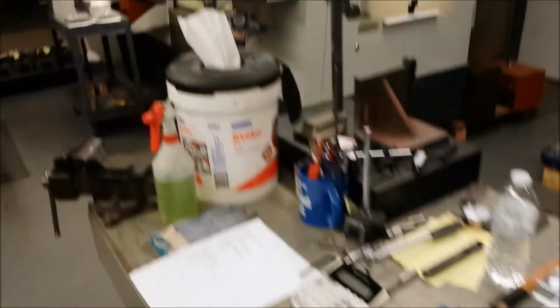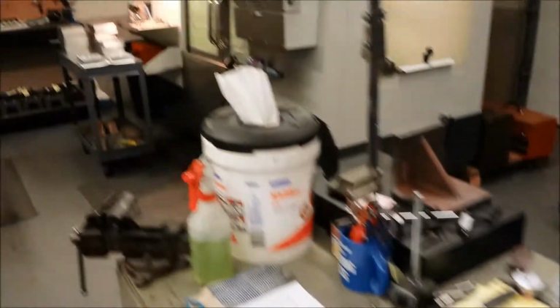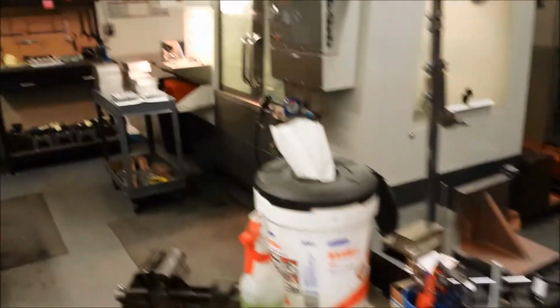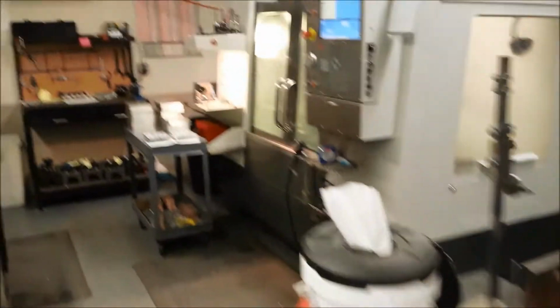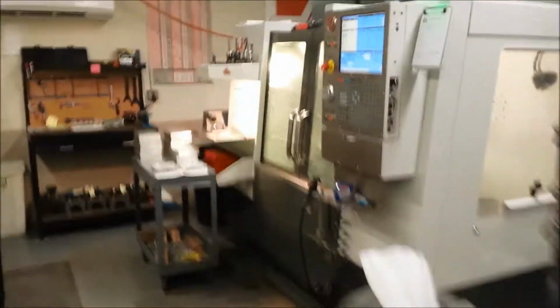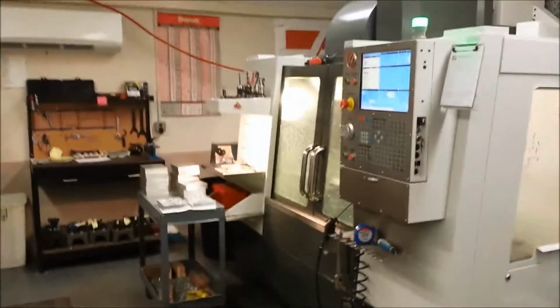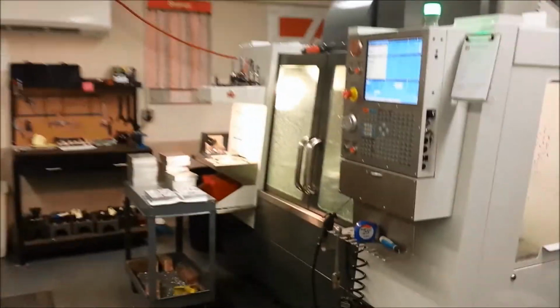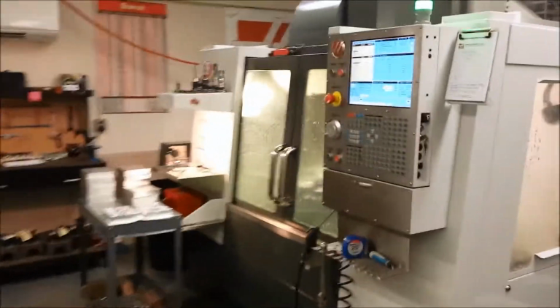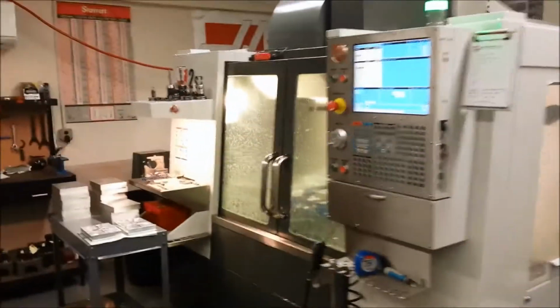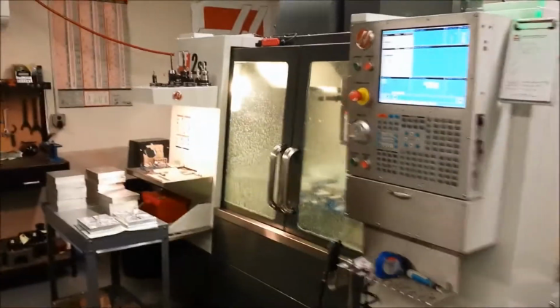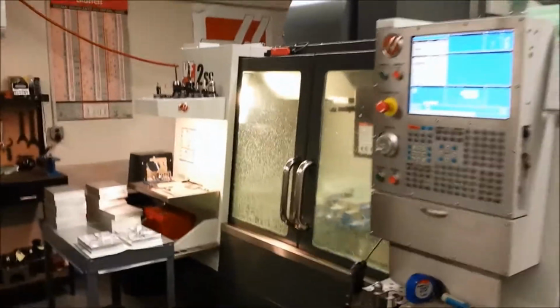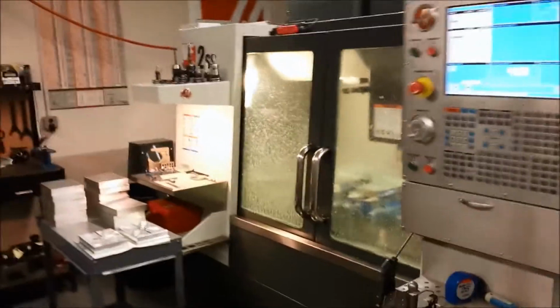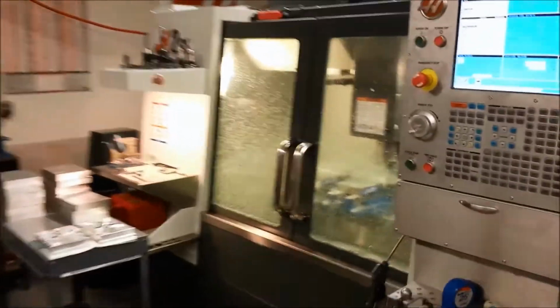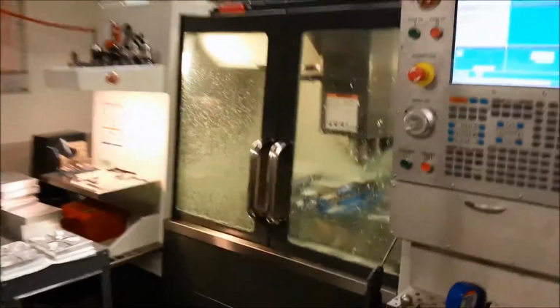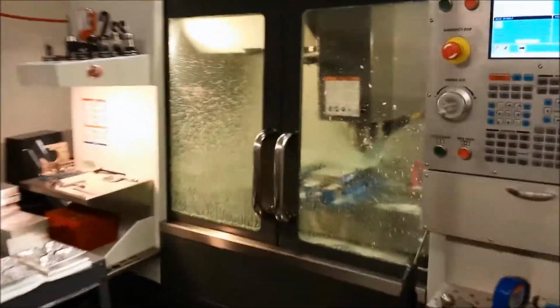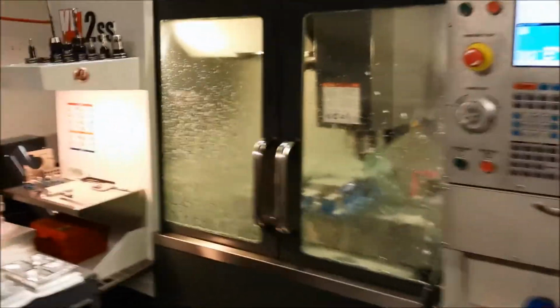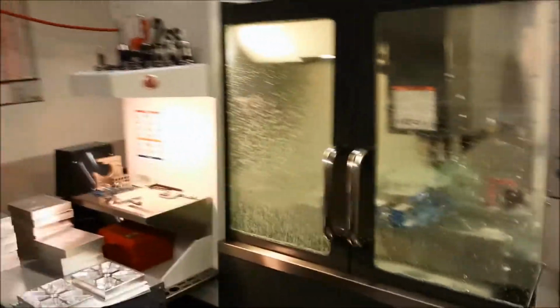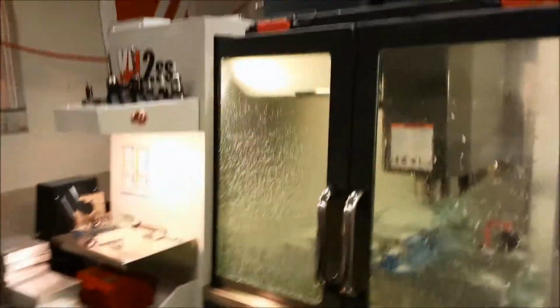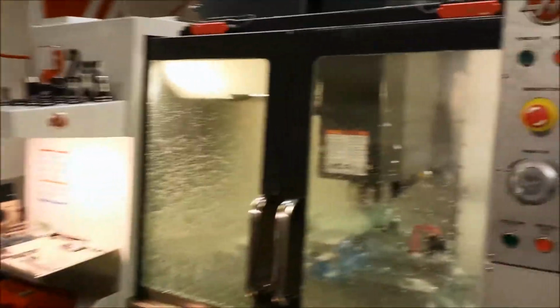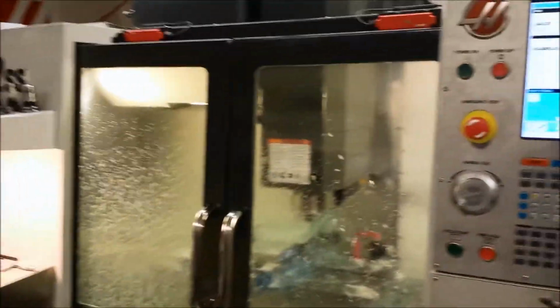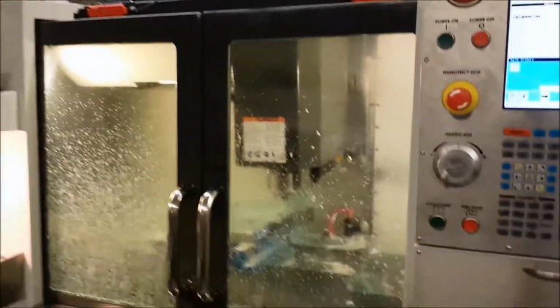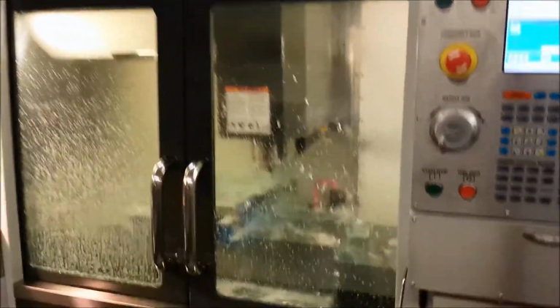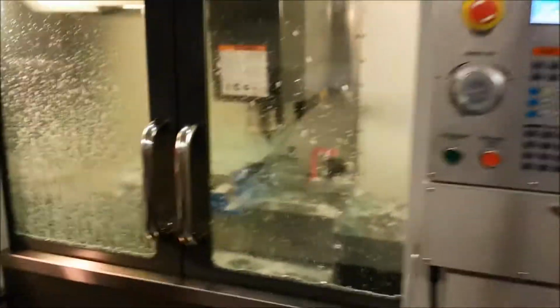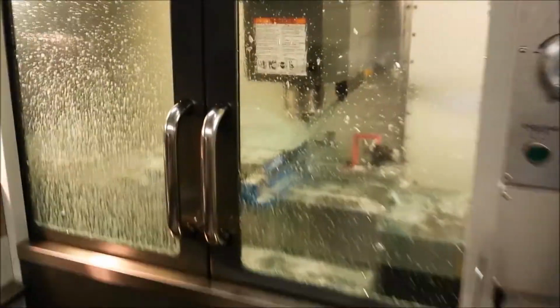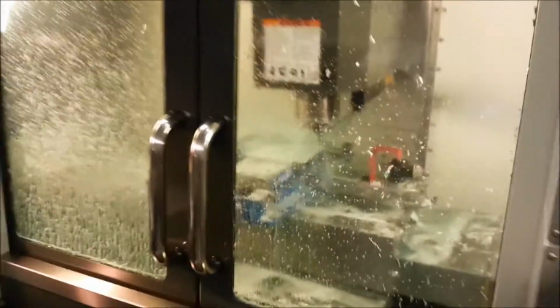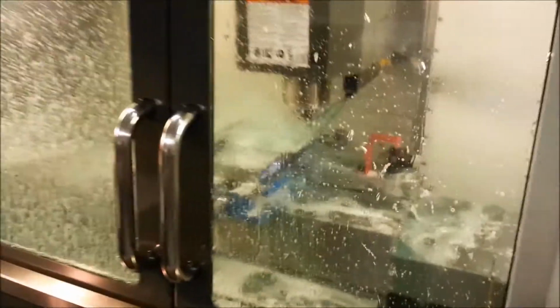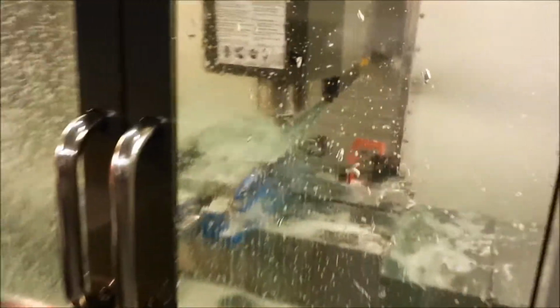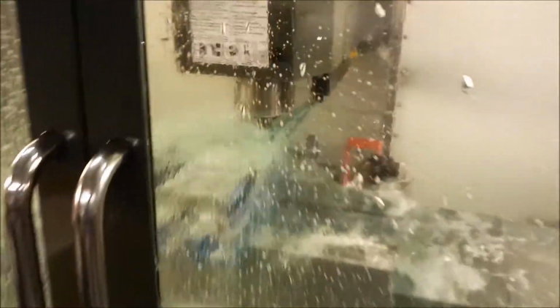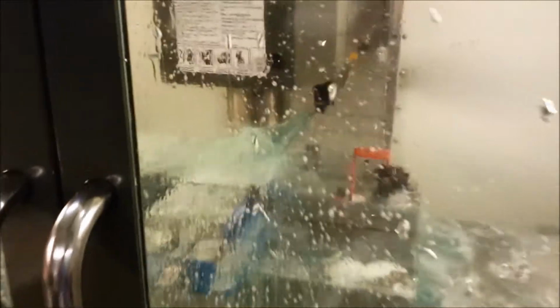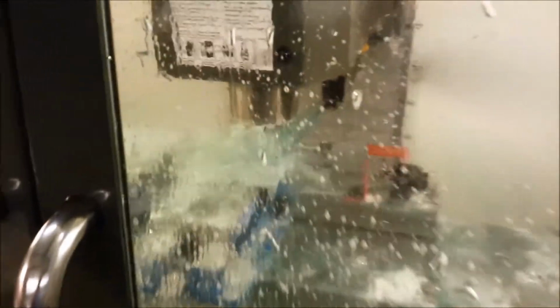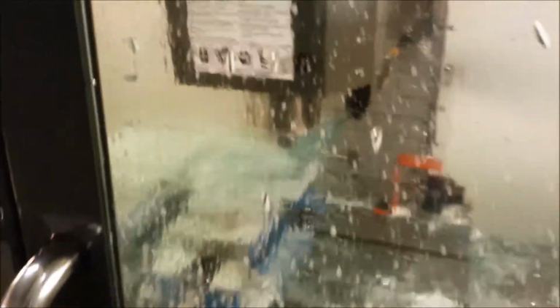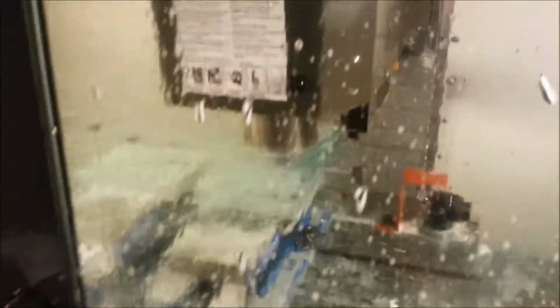Now over here, we're running the lathe. We keep our VF2 running — our milling machine. It's over here running by itself. Nice little thing.